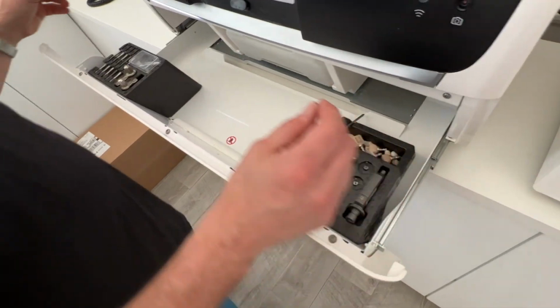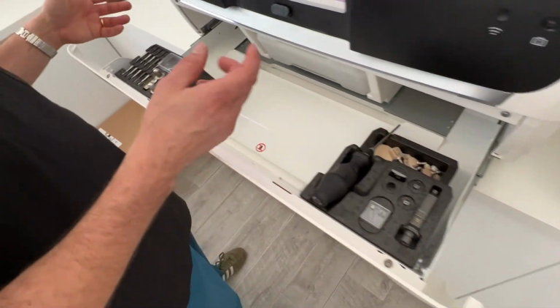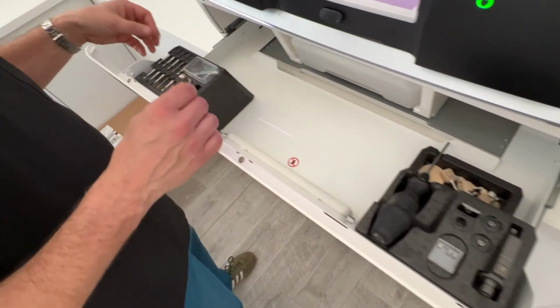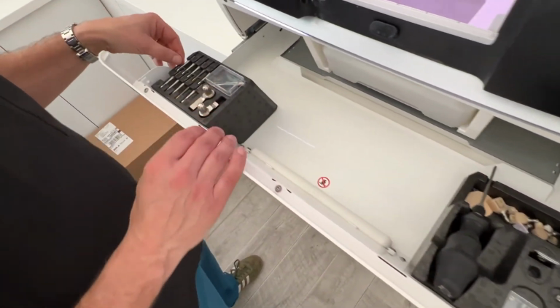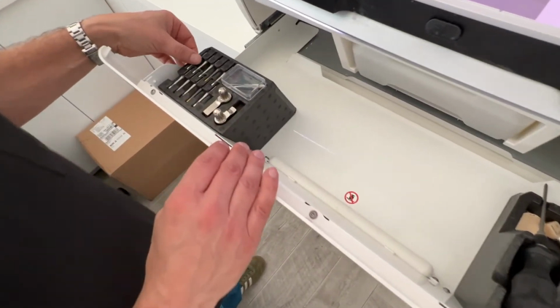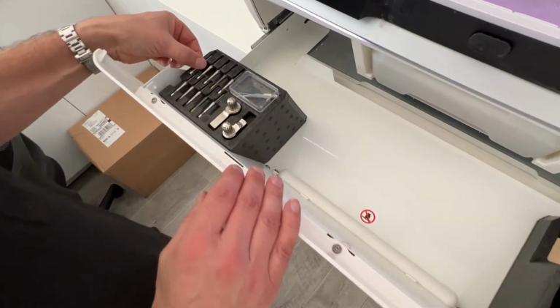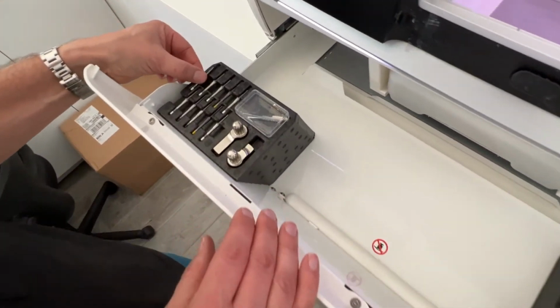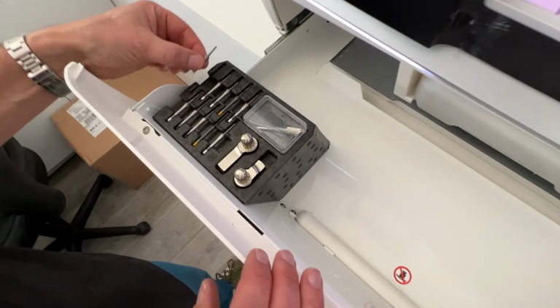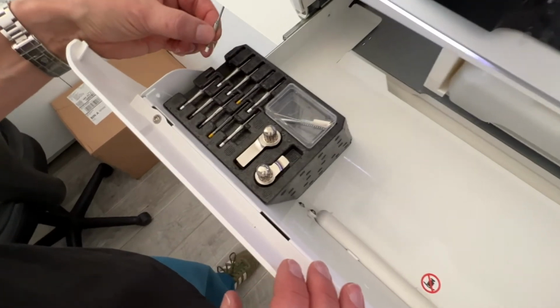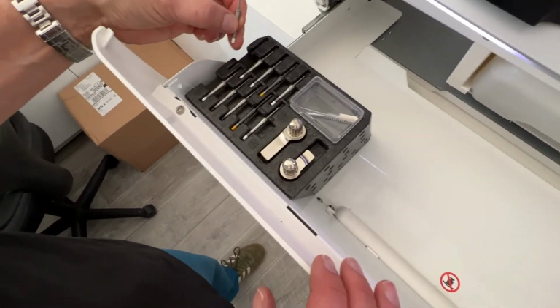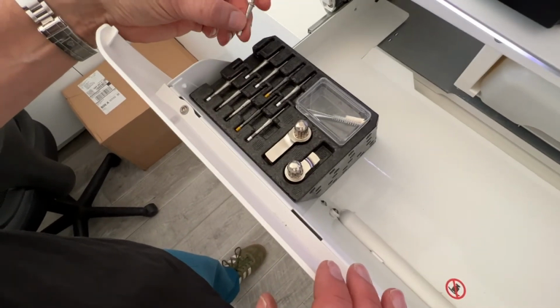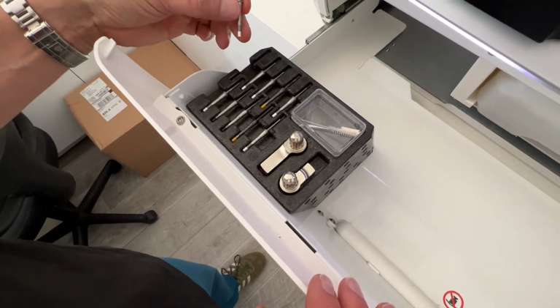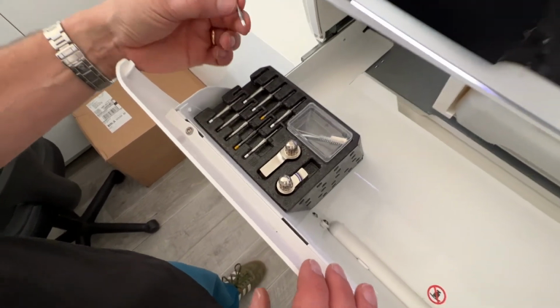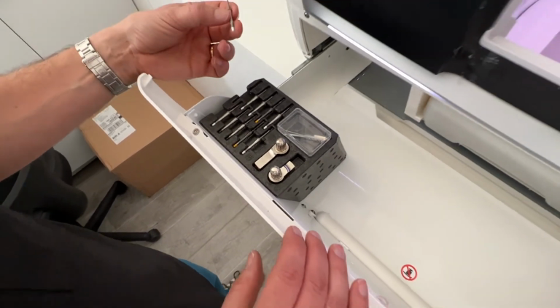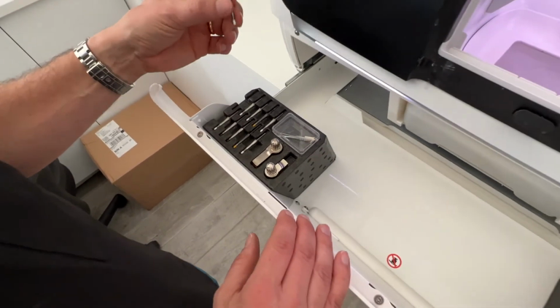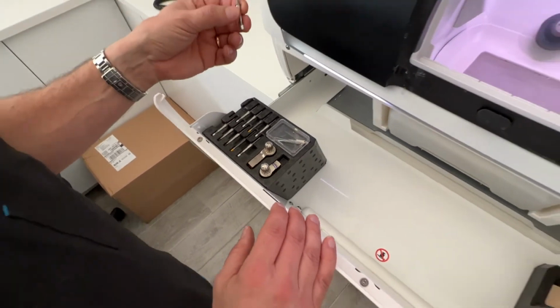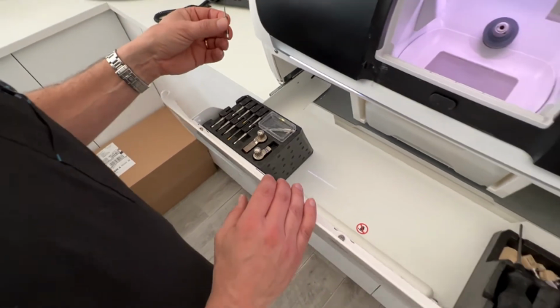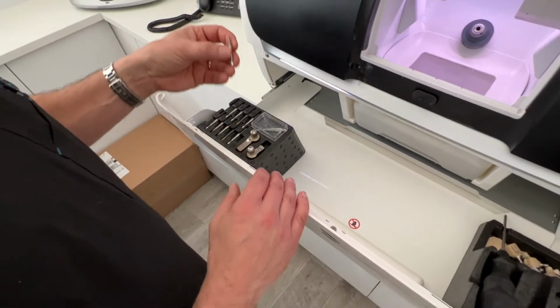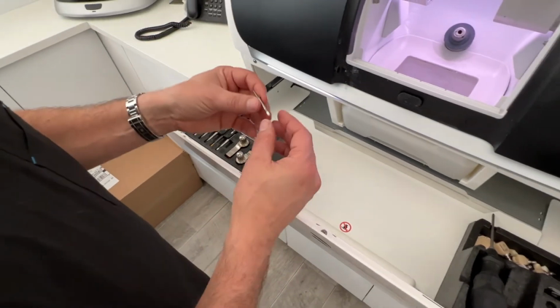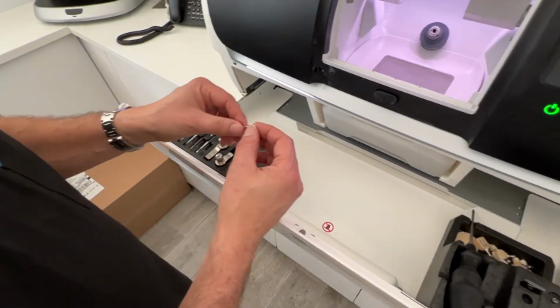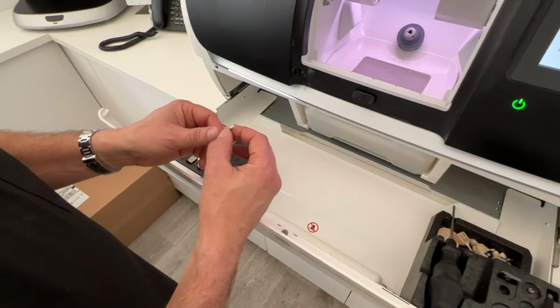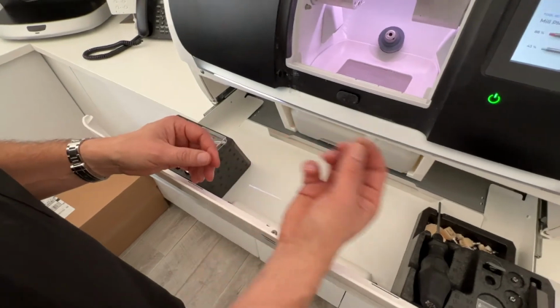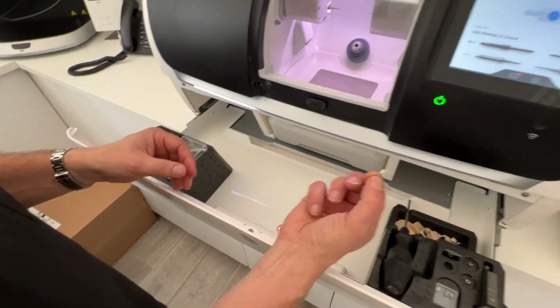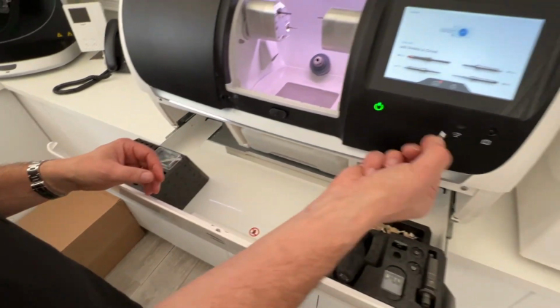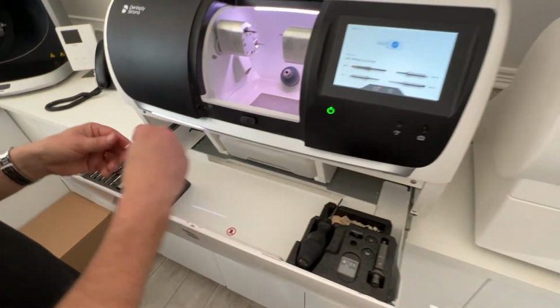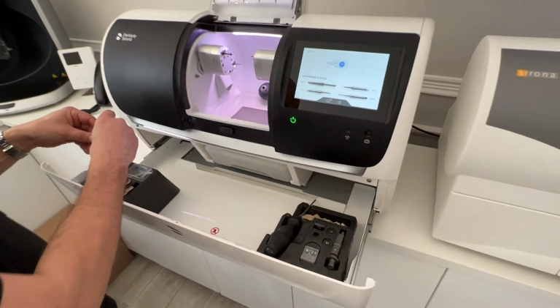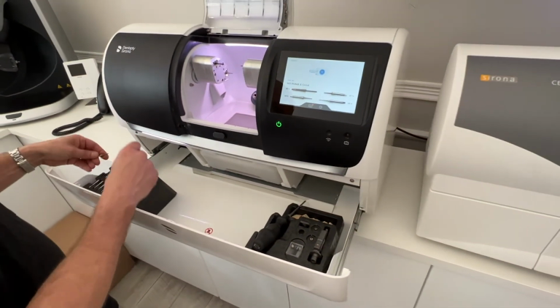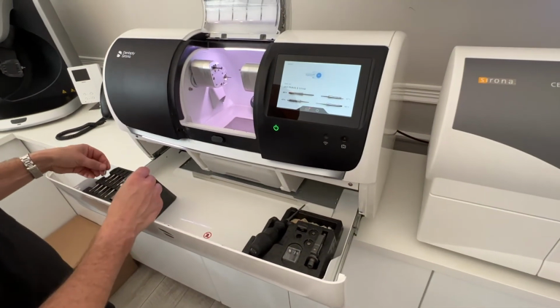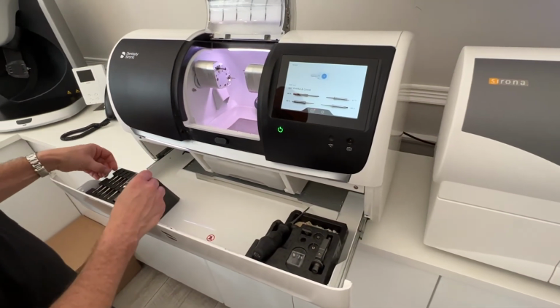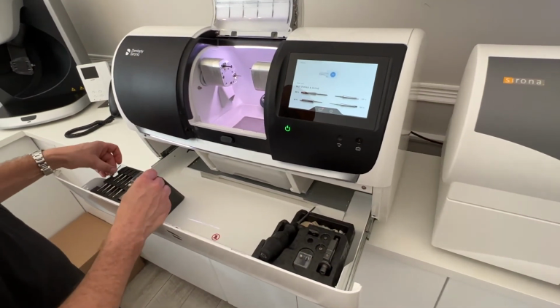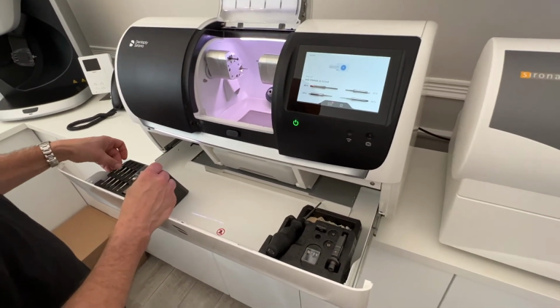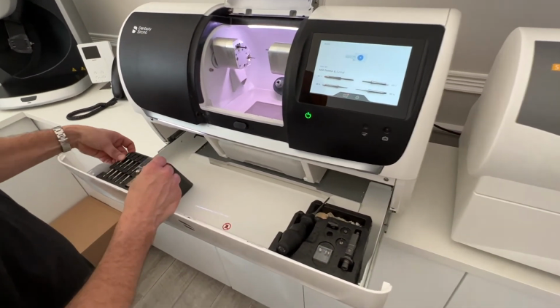On the other side there's space here to have your burrs set up. Obviously the burrs are slightly different on the PrimeMill — these have to be read in with the RF reader.